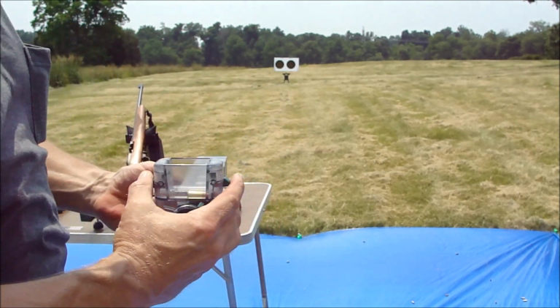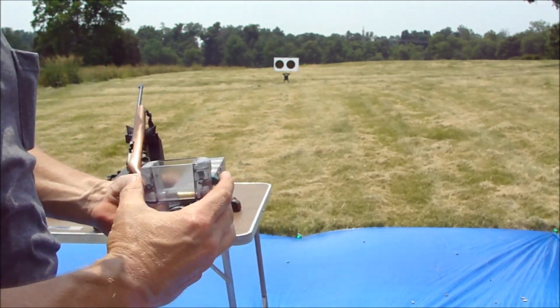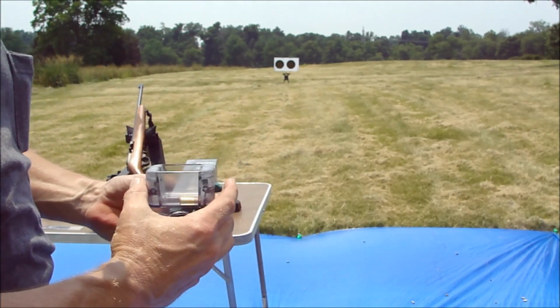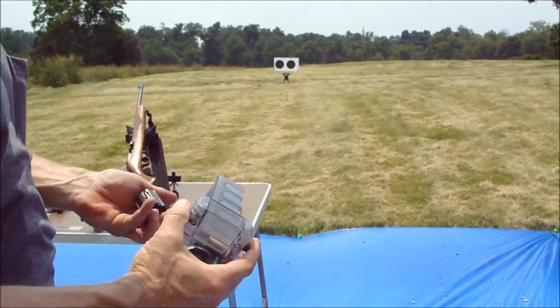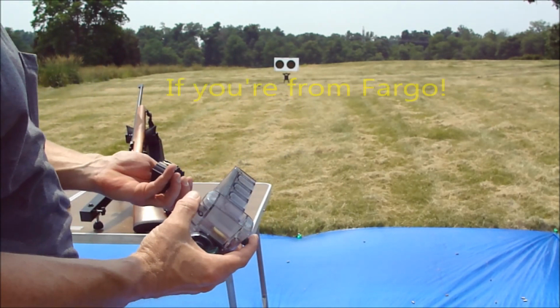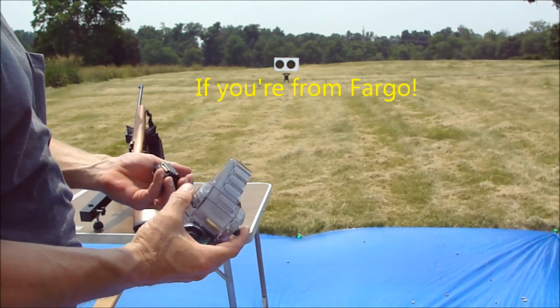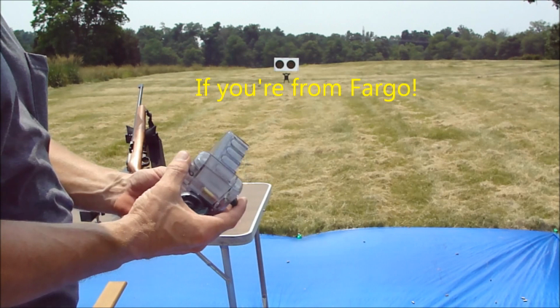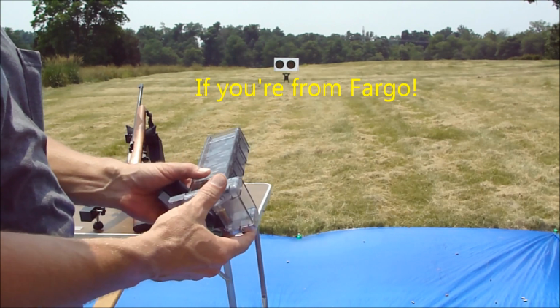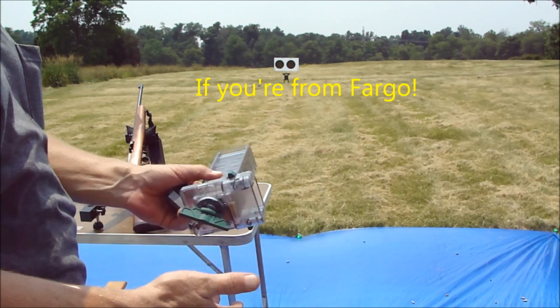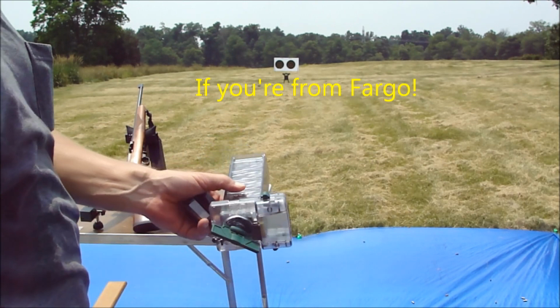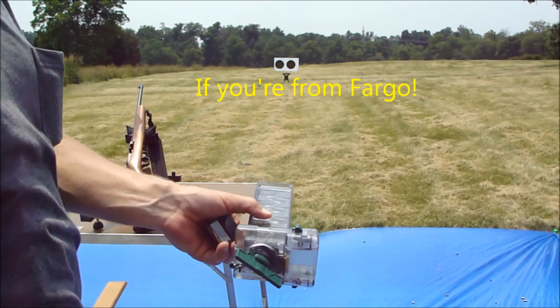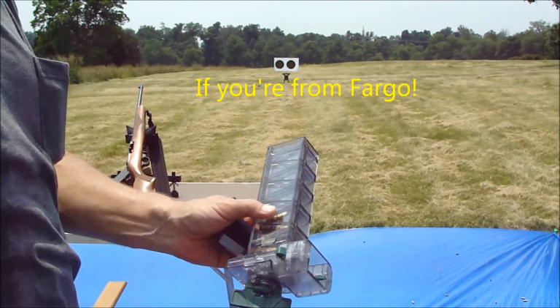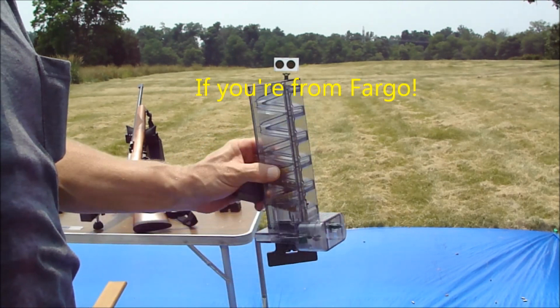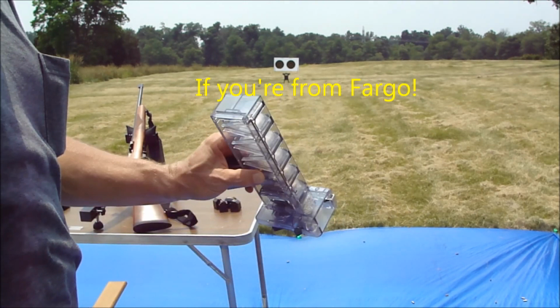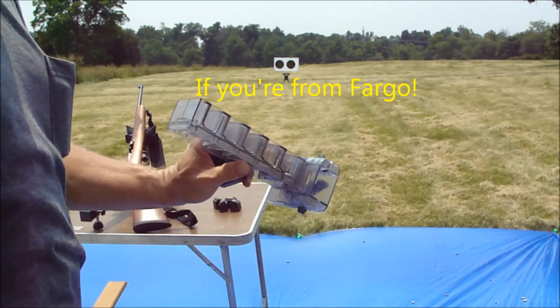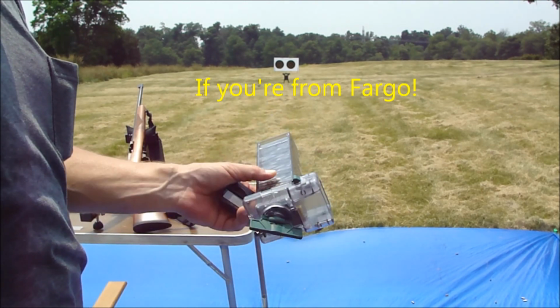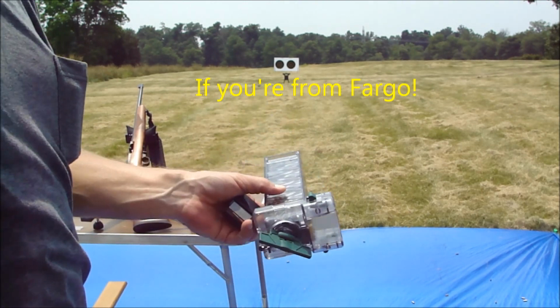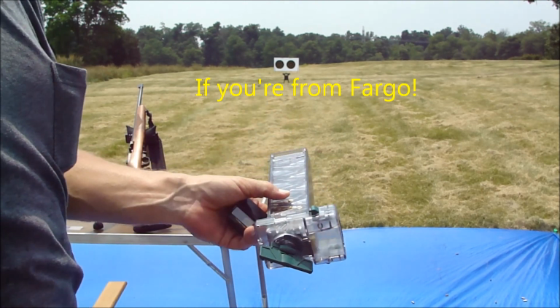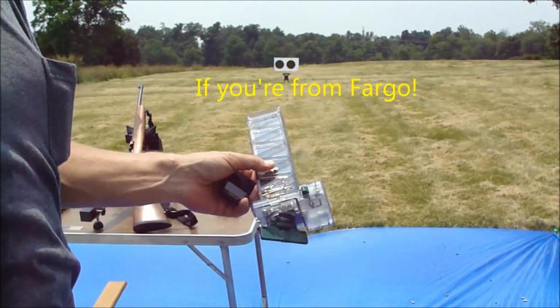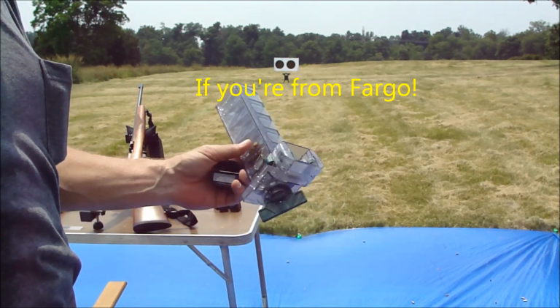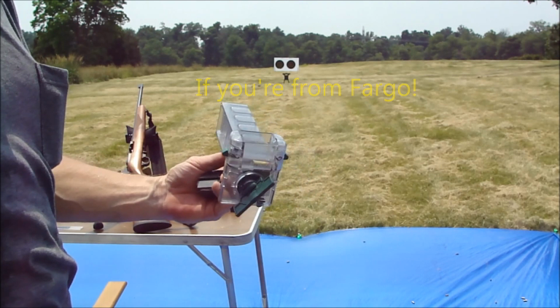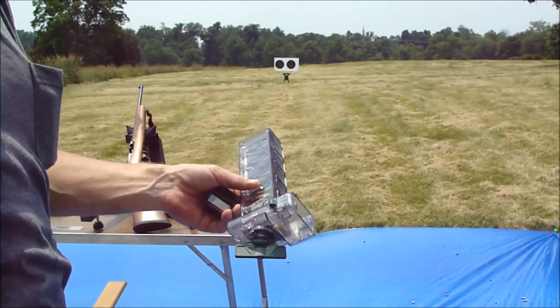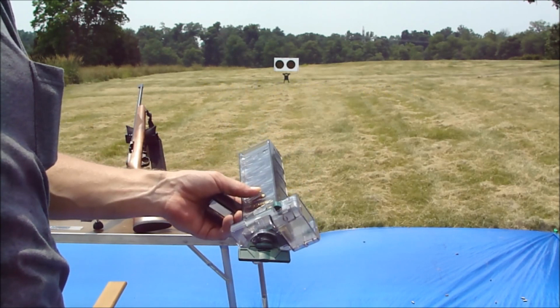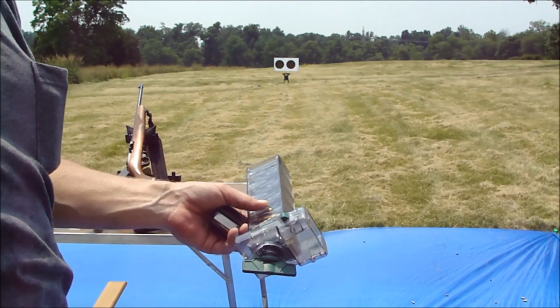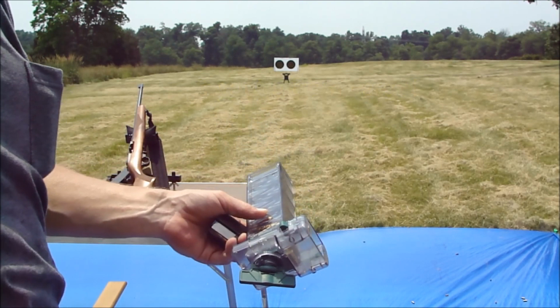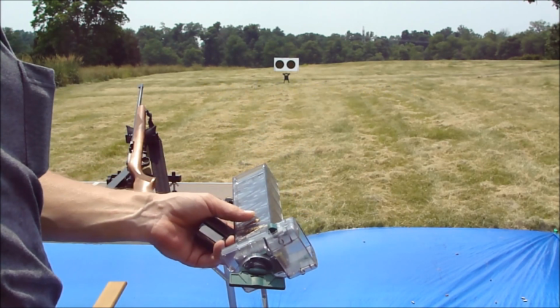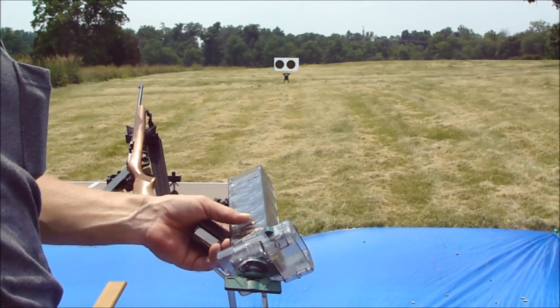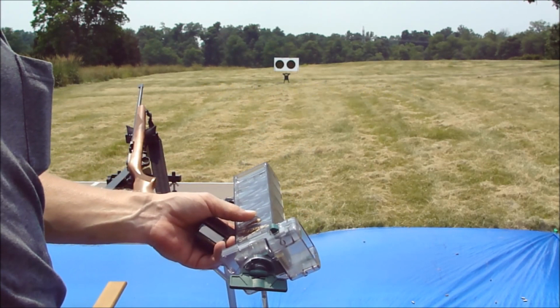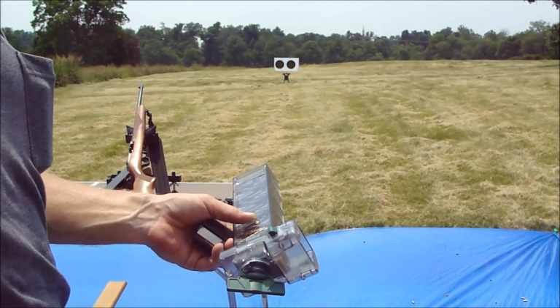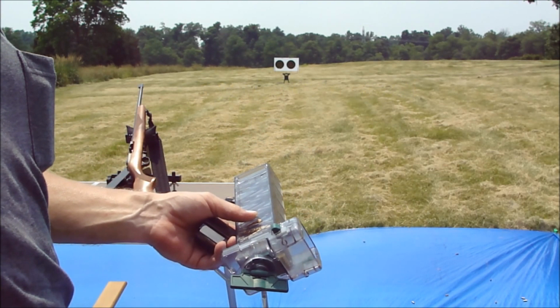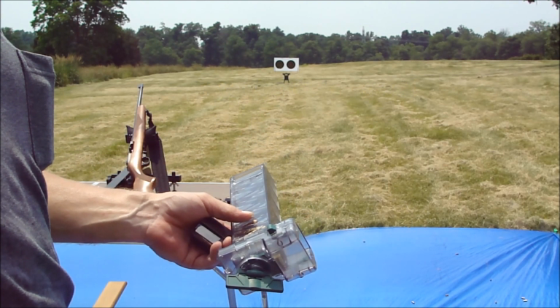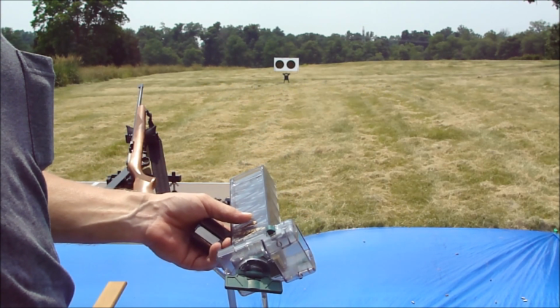Pretty cool — at least it worked. Thirty bucks, better work. Anyway, we'll use her again. Let me get loaded up and we'll be back.